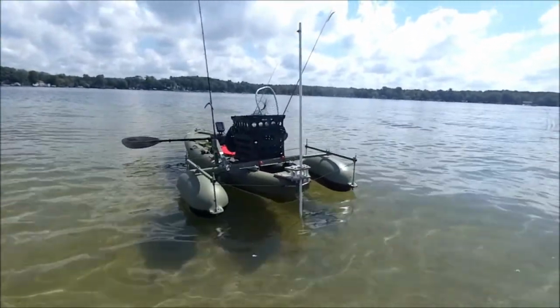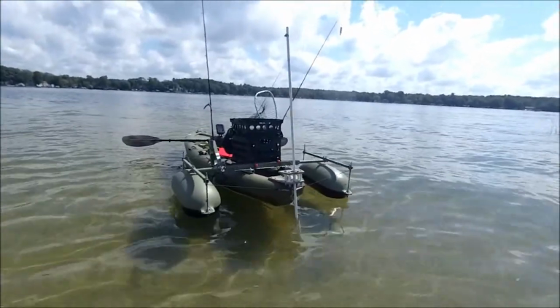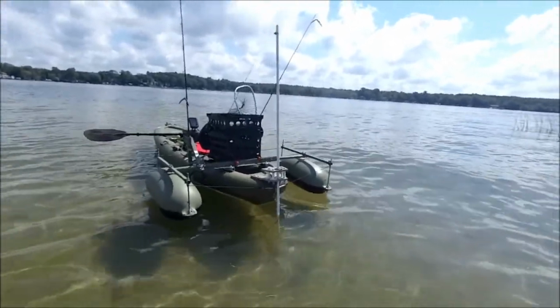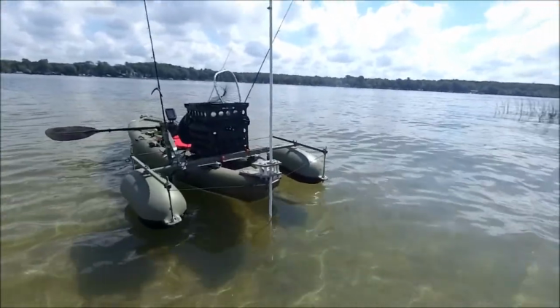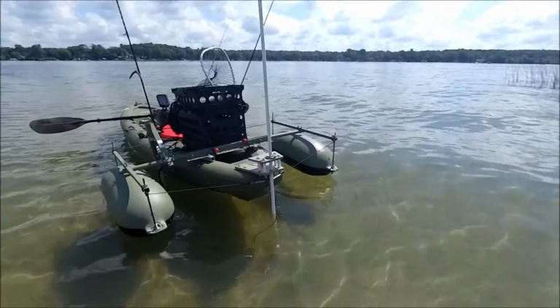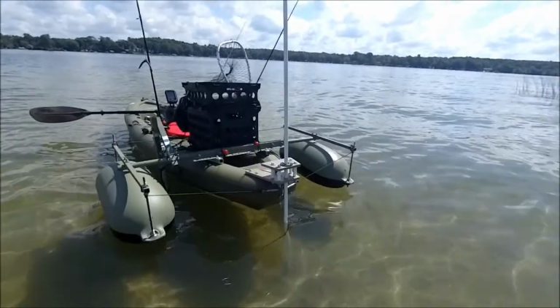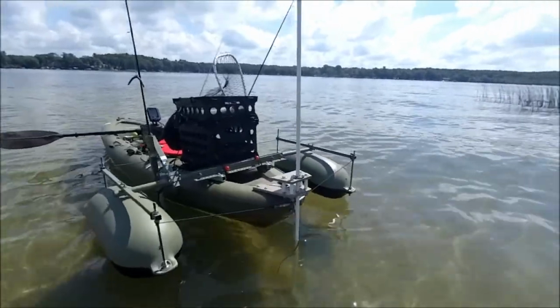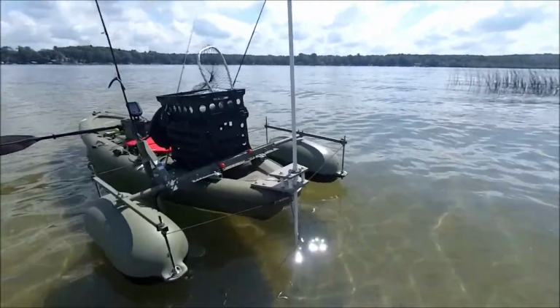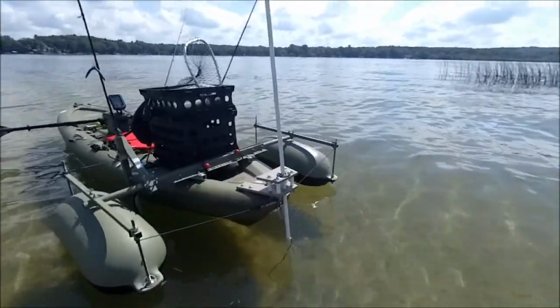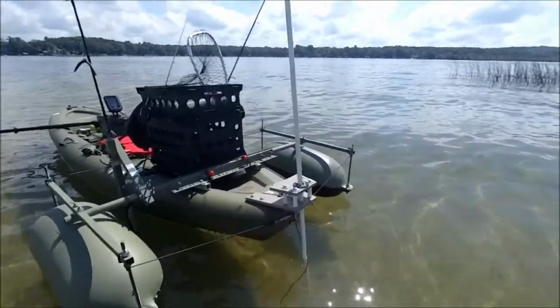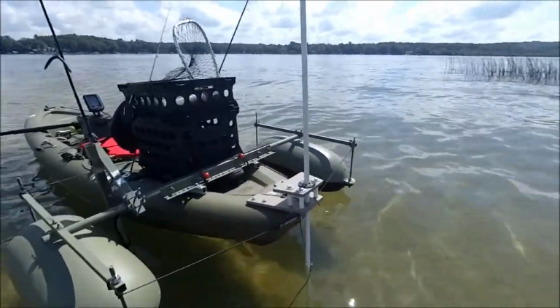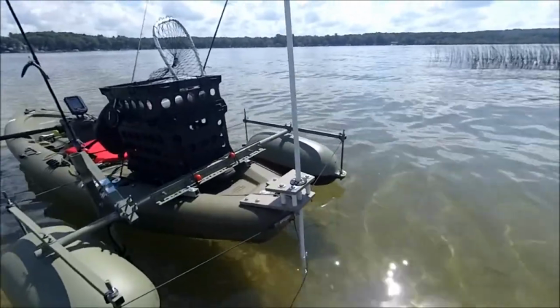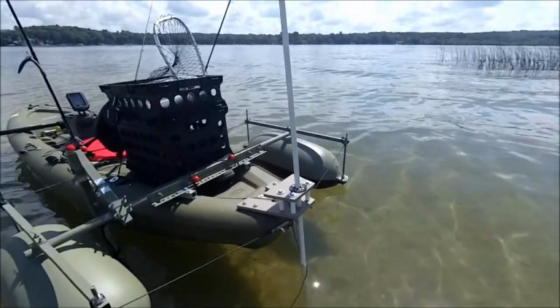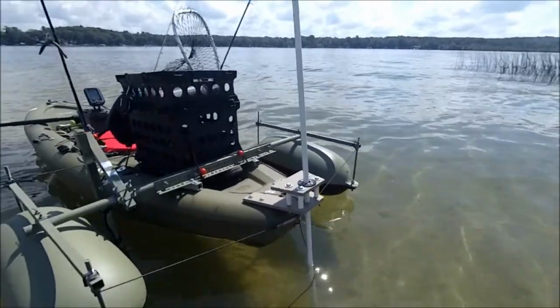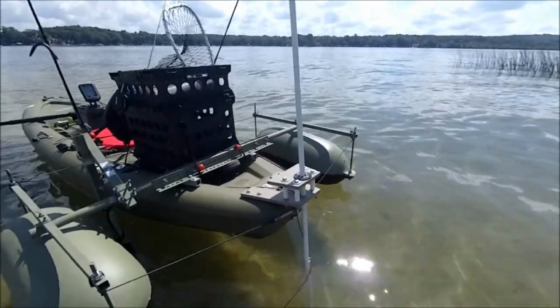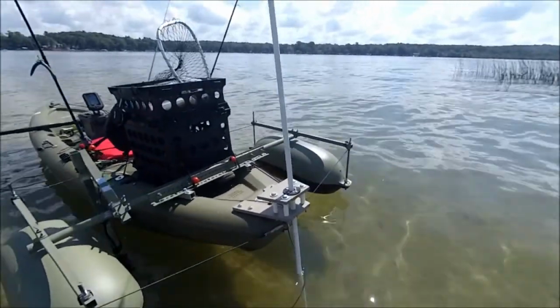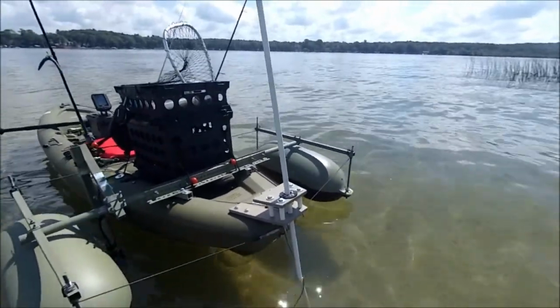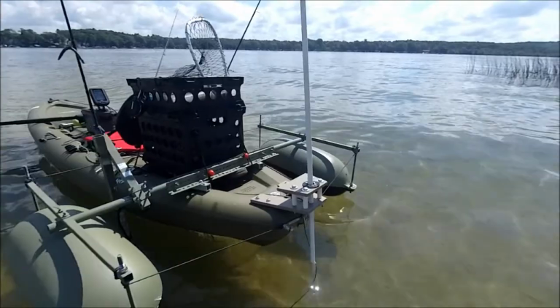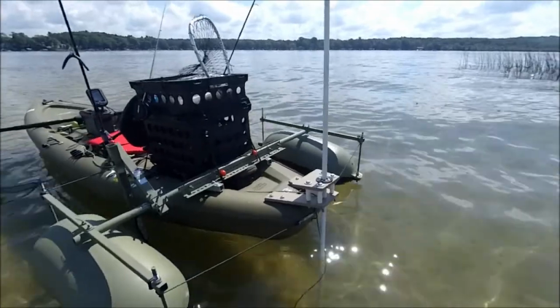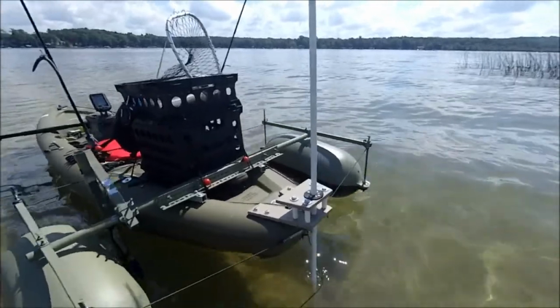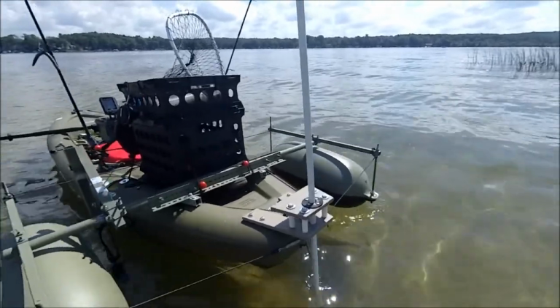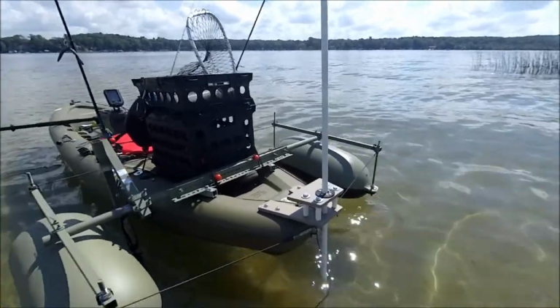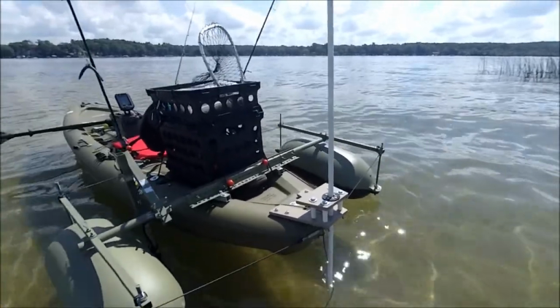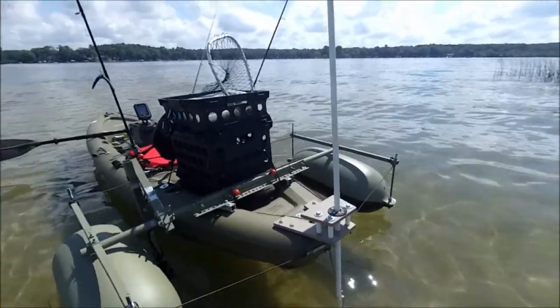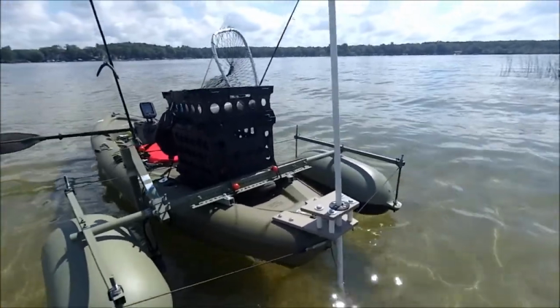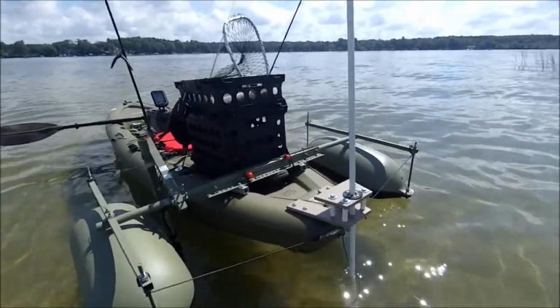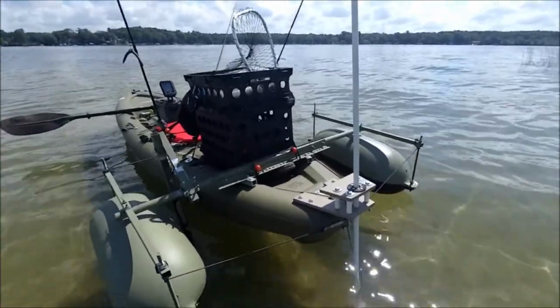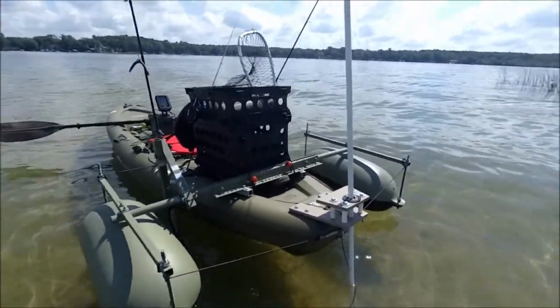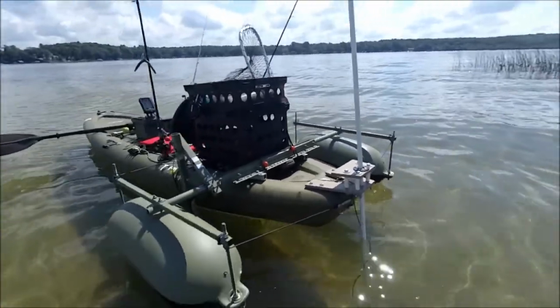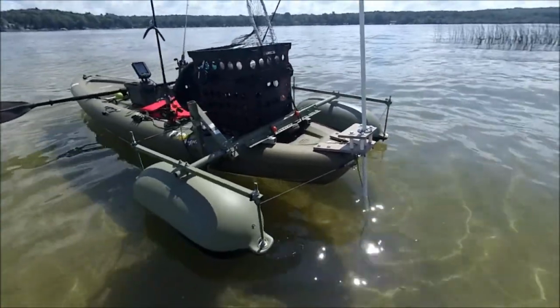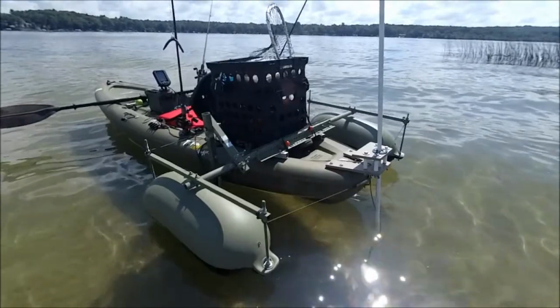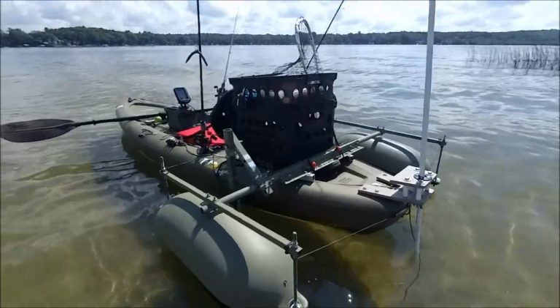That's a real nice function and it's worked out well. Pretty much all I did was take a couple of pieces of solid plastic resin, cut them, formed them, sanded them, drilled a couple holes, and then bolted it into the body of the kayak. Real happy with that.